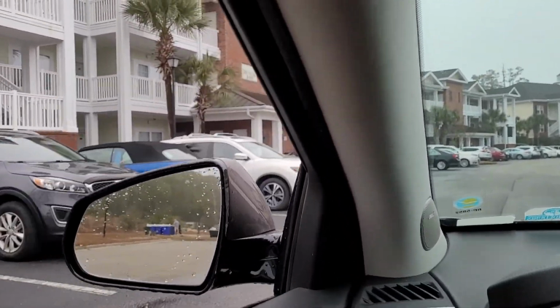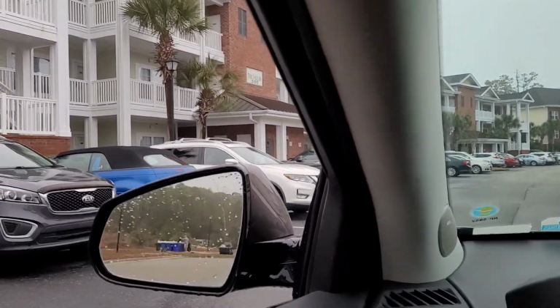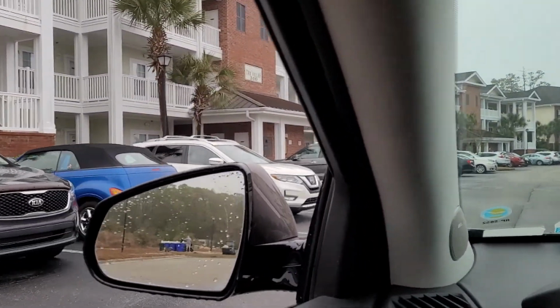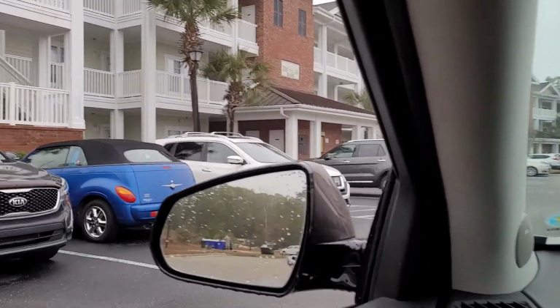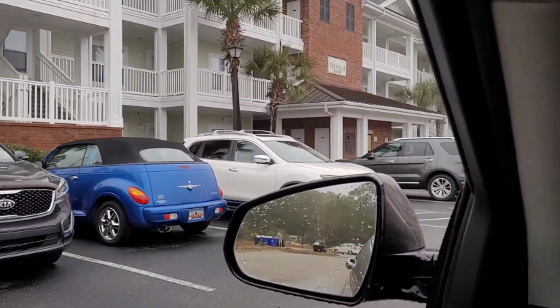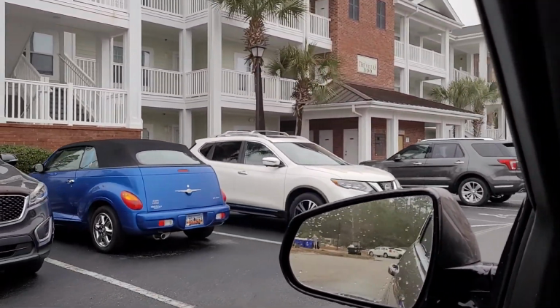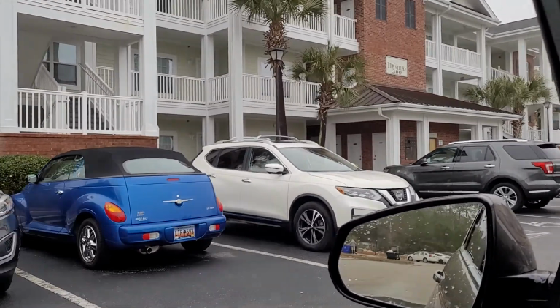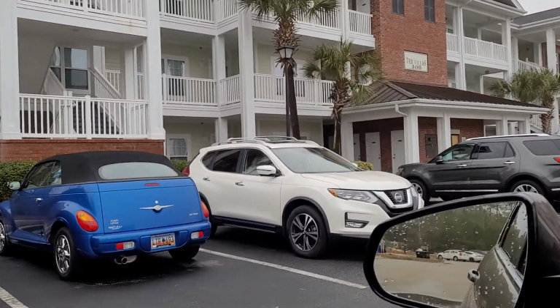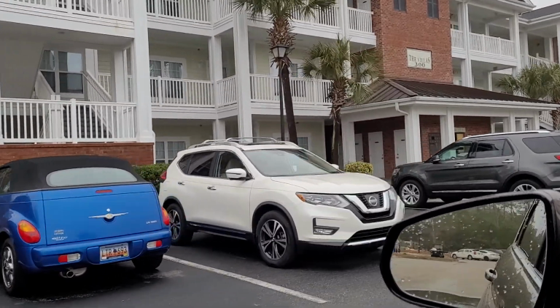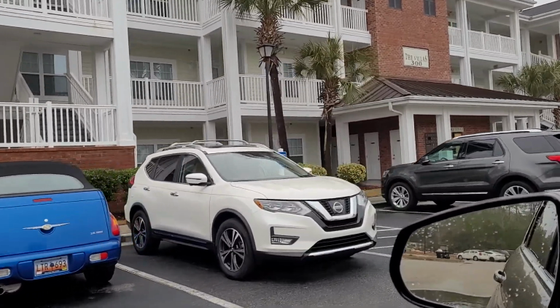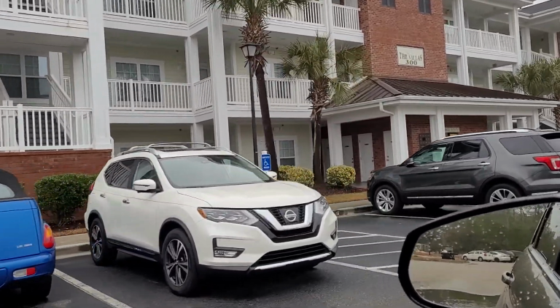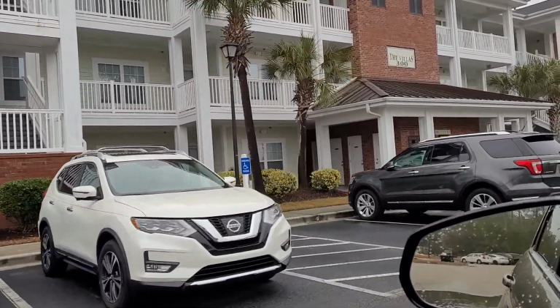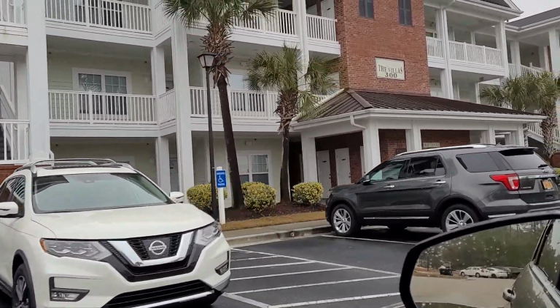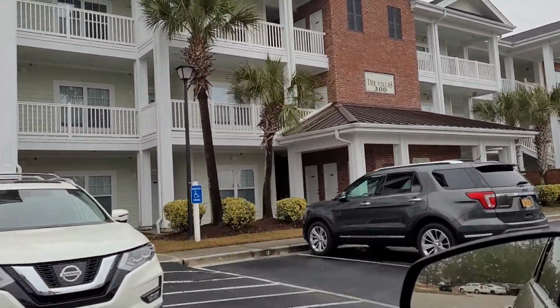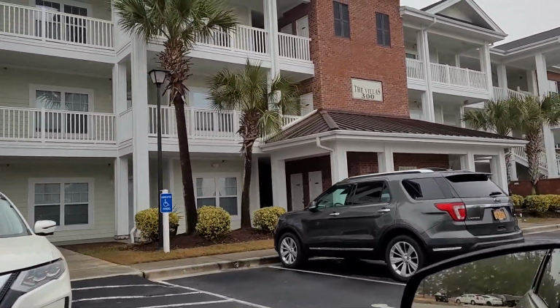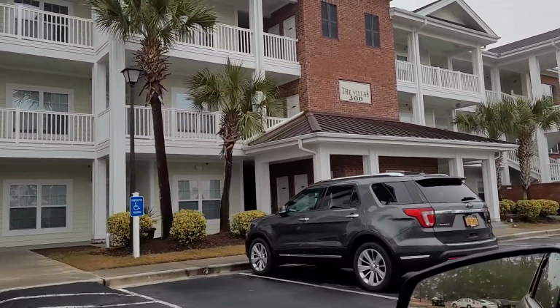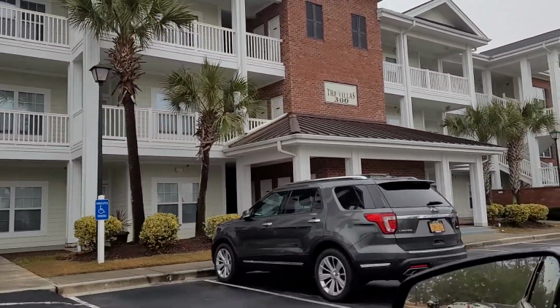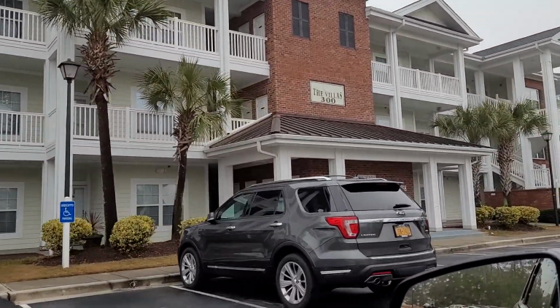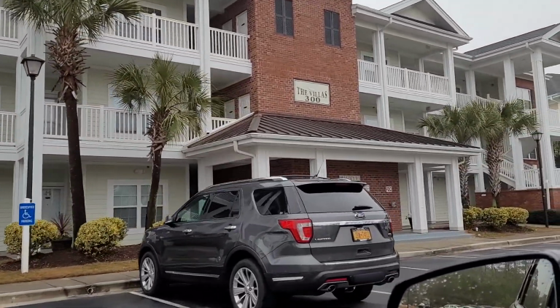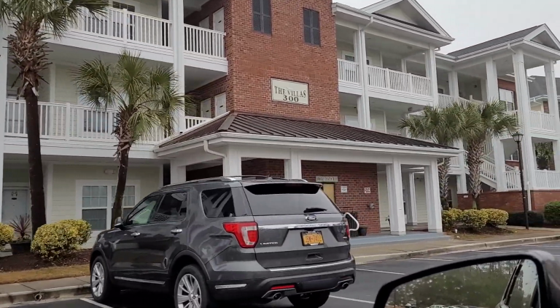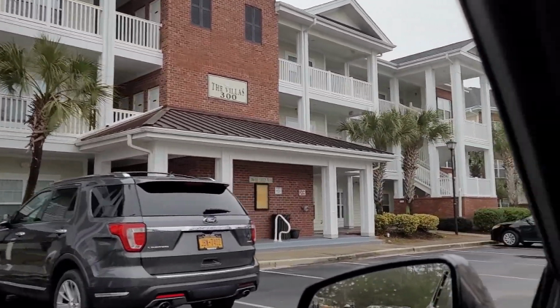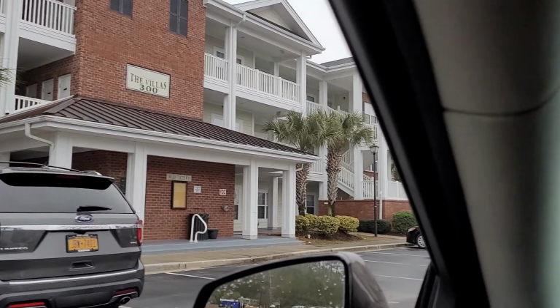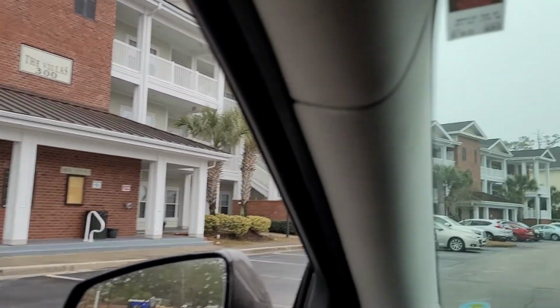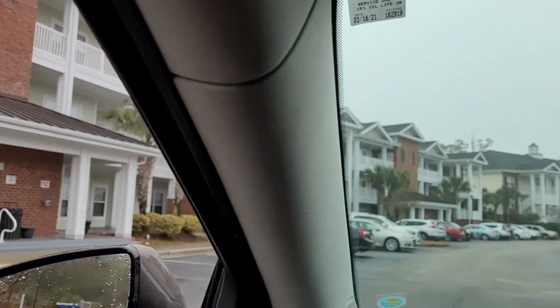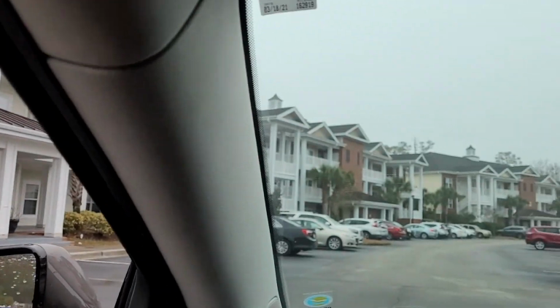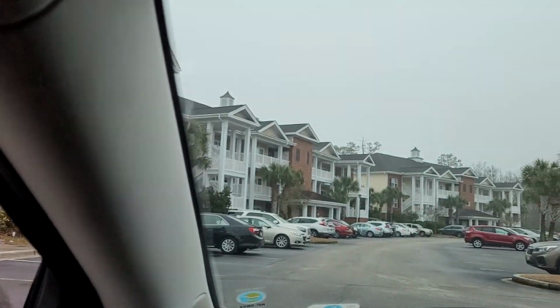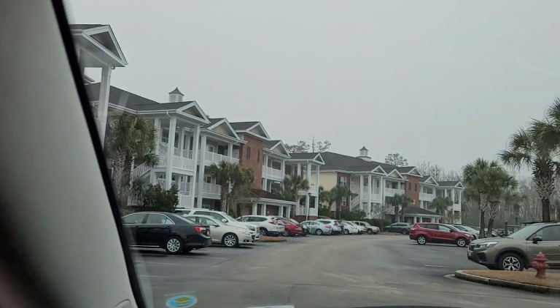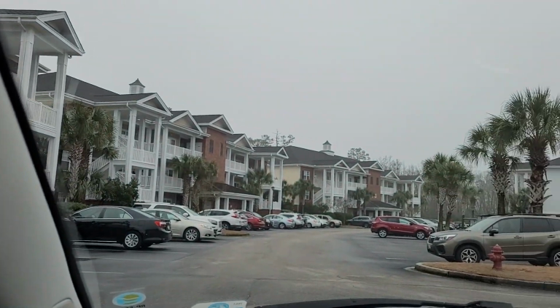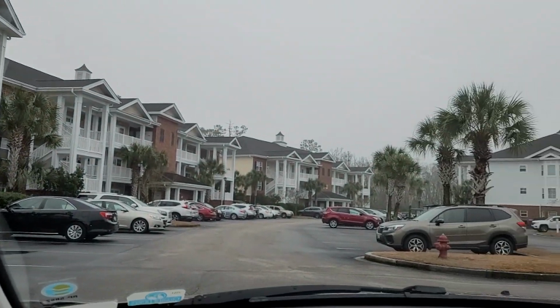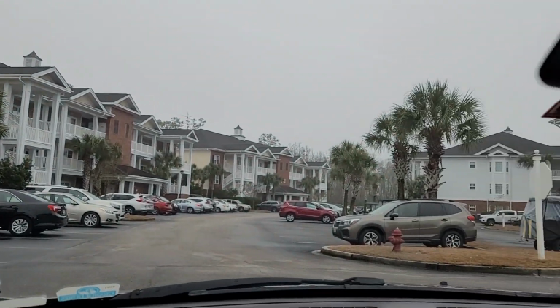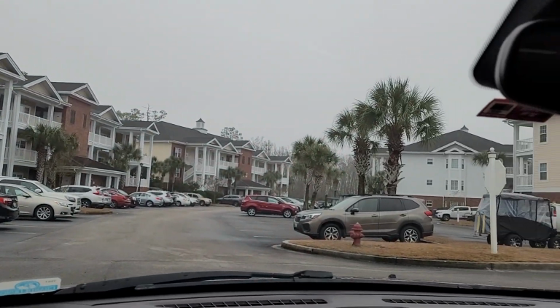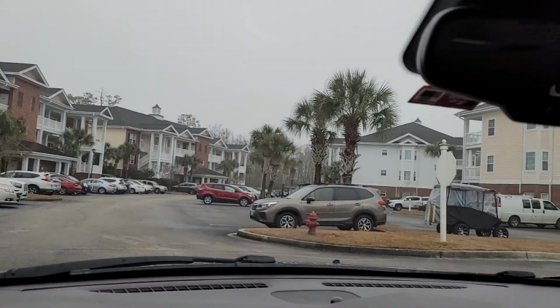We sure did get some rain yesterday. Alright, so that's Building 300 — you get the idea of what the rest of these buildings, including Building 700, are going to look like.